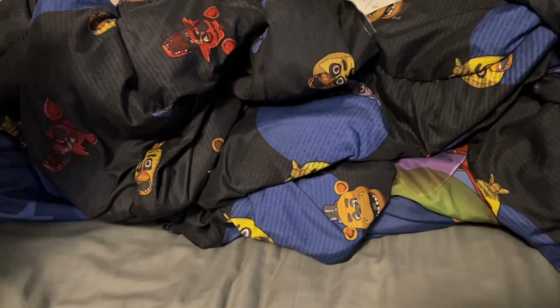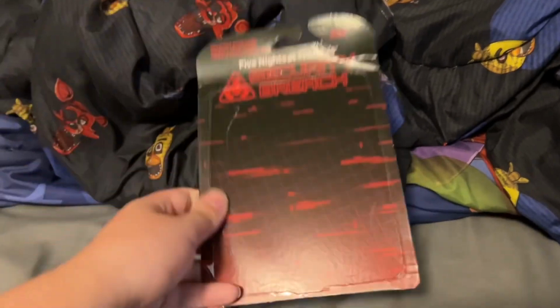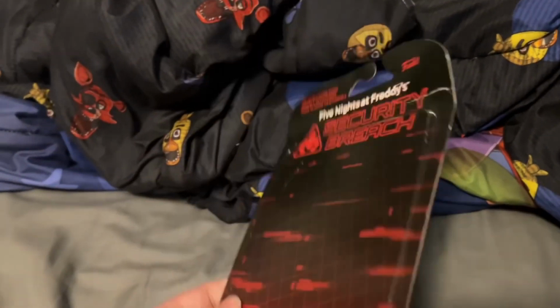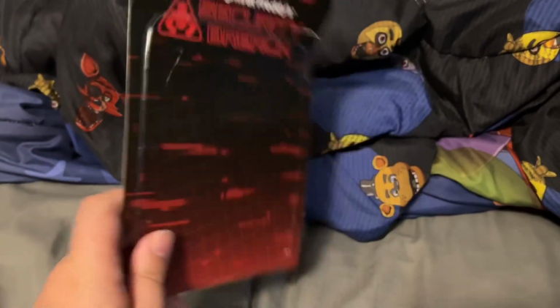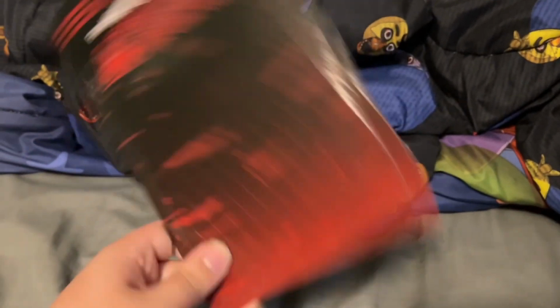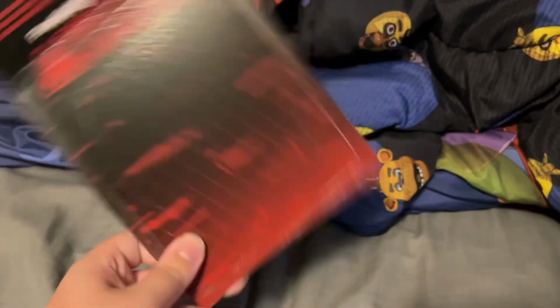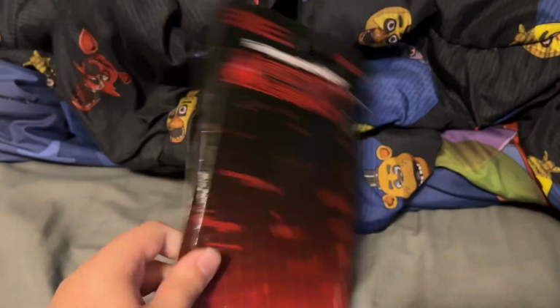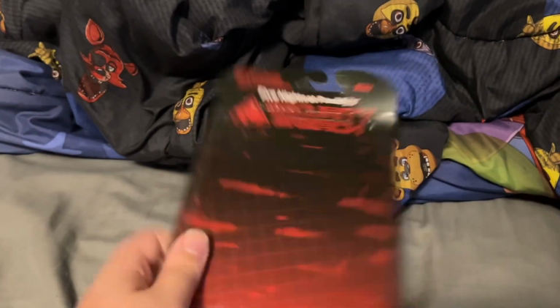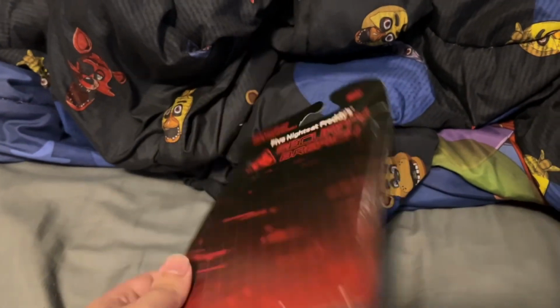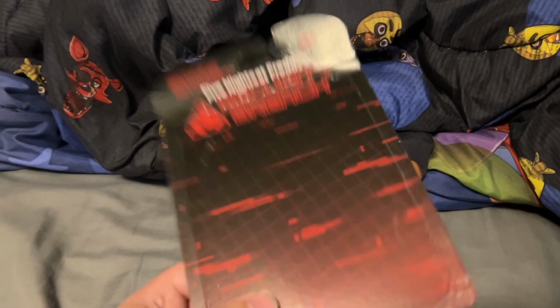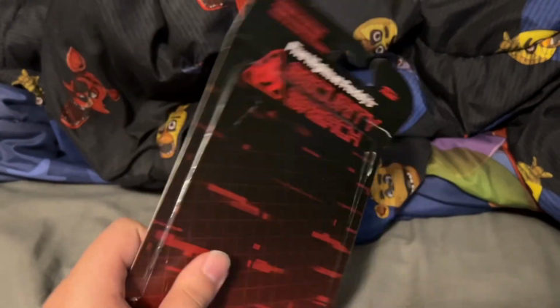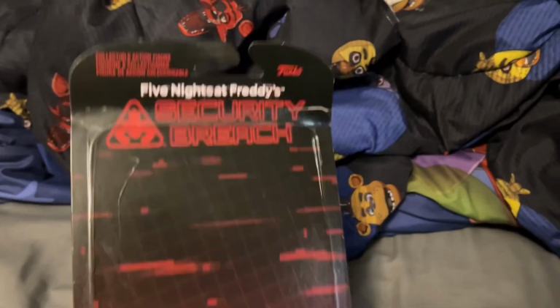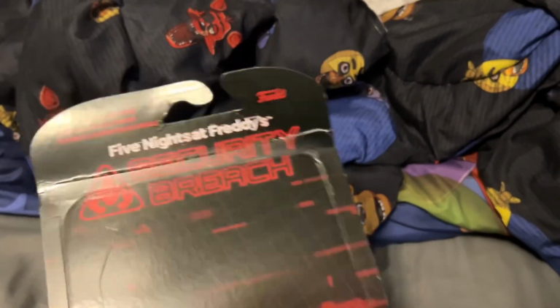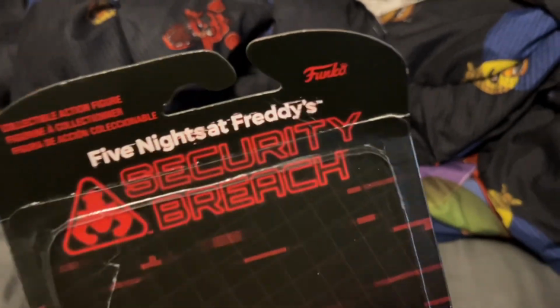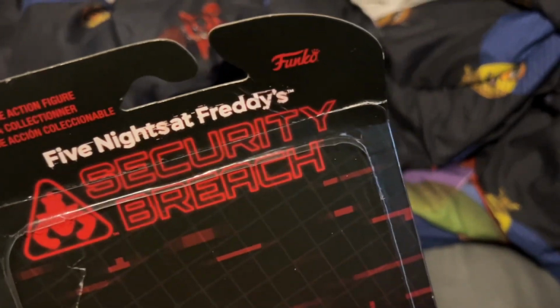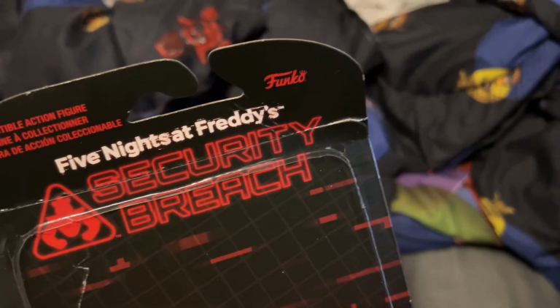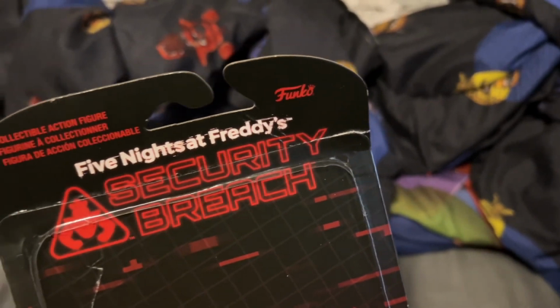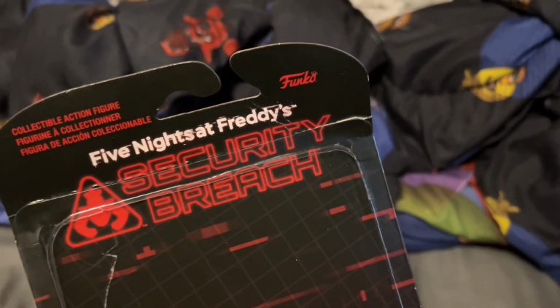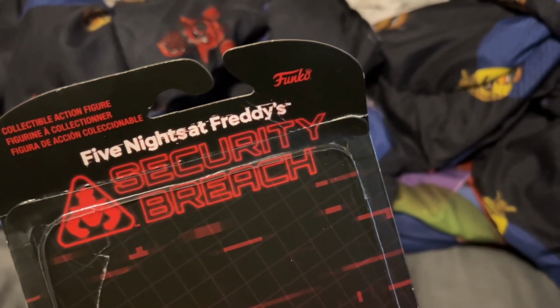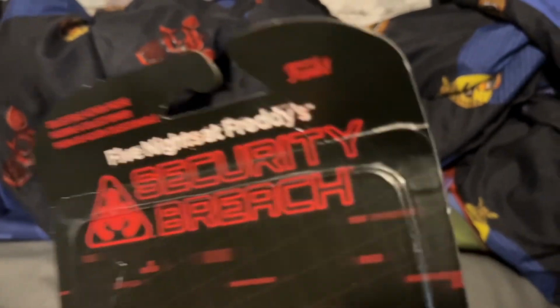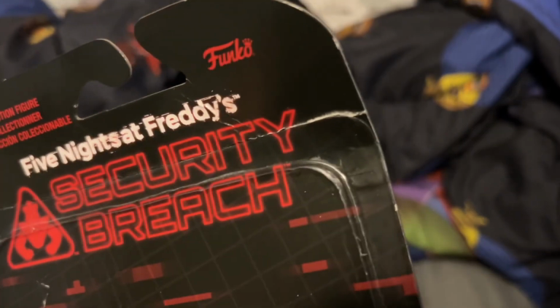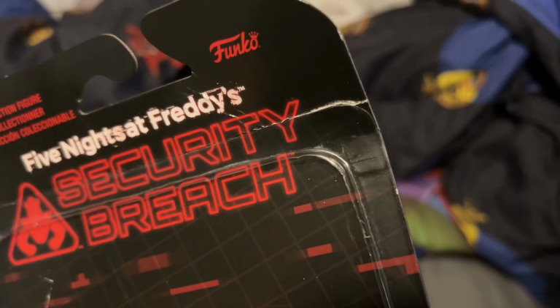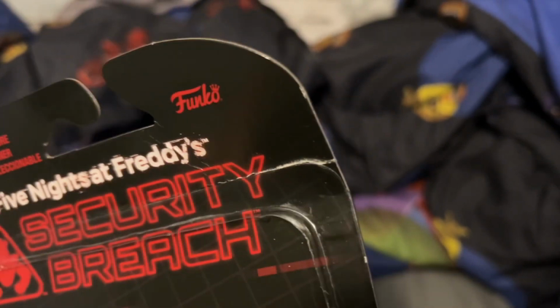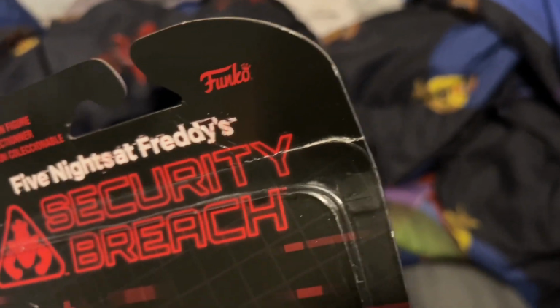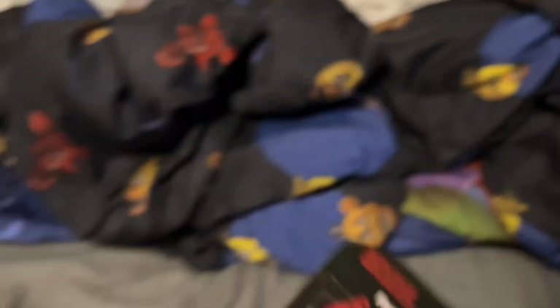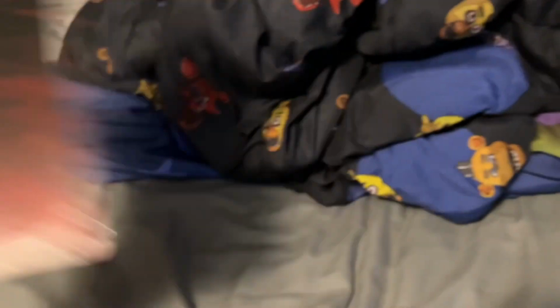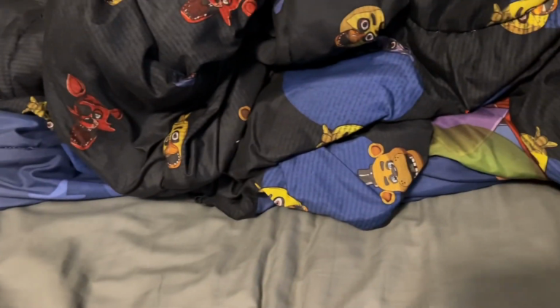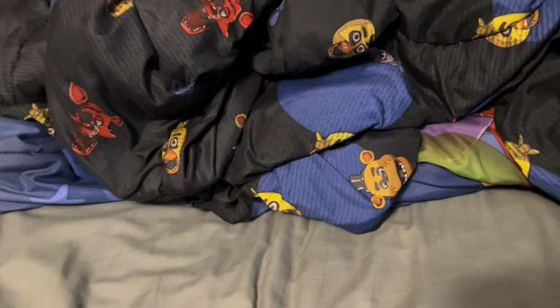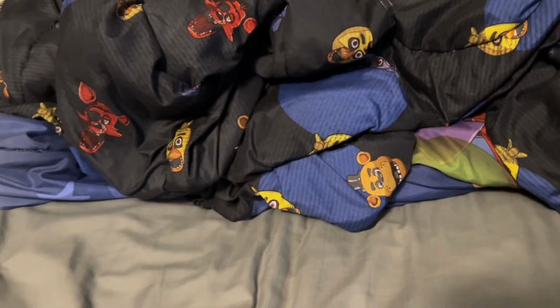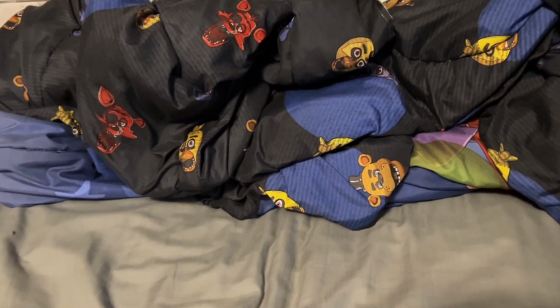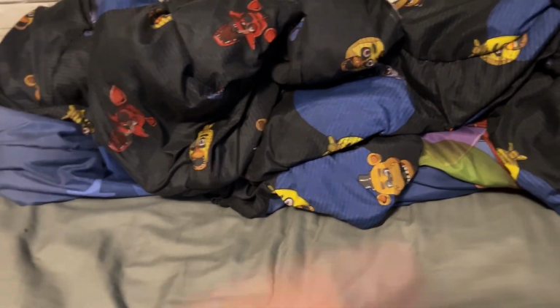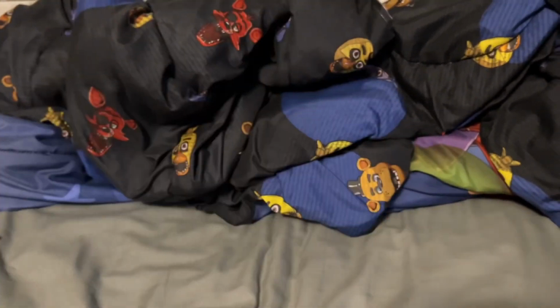Alright, the package is just the same Security Breach box background or whatever. Although this one — cause I ordered this on Funko.com — did receive some damage on the top, so that's kind of upsetting. I really don't know what I'm gonna use it for.